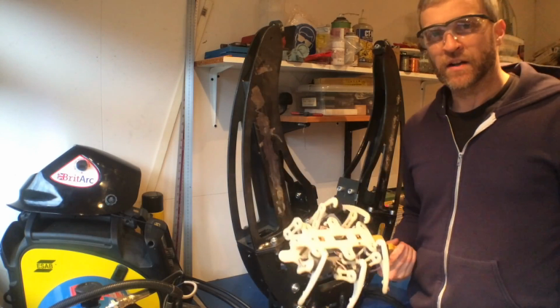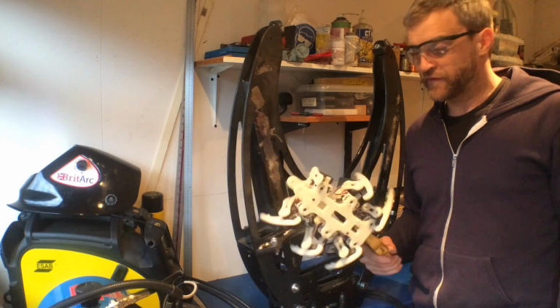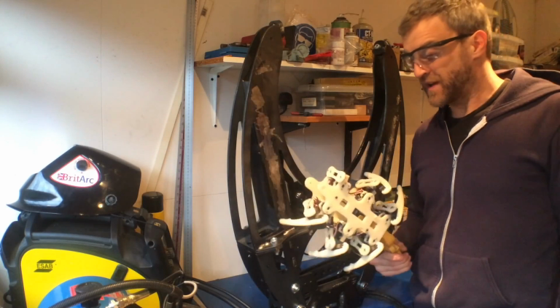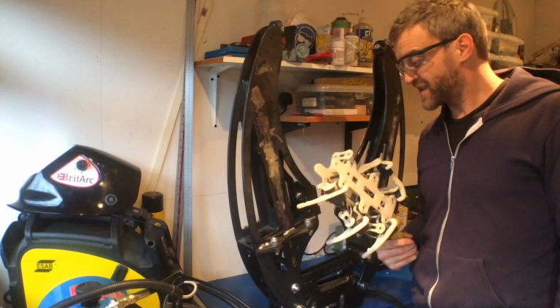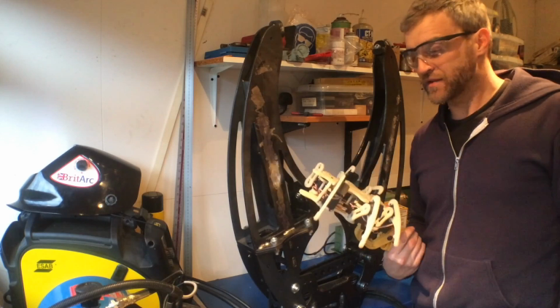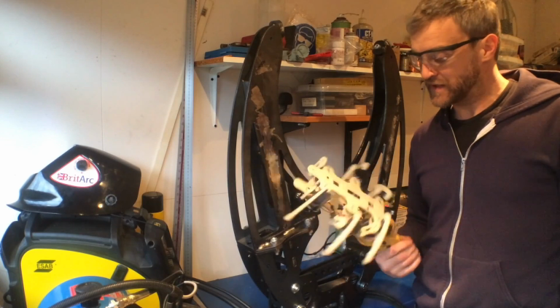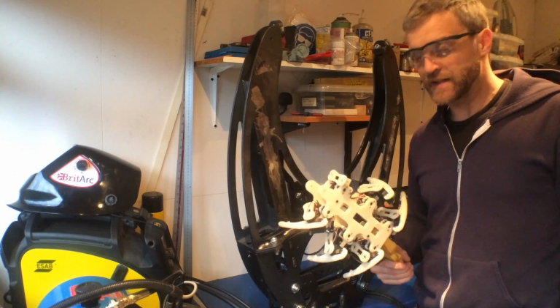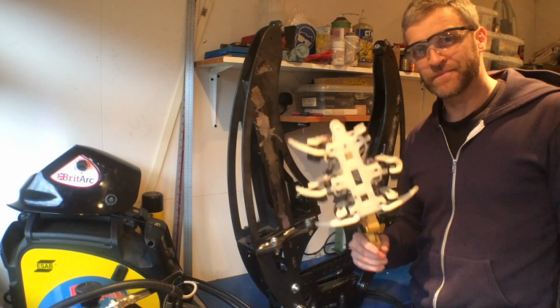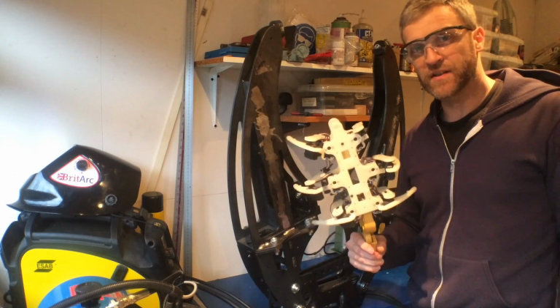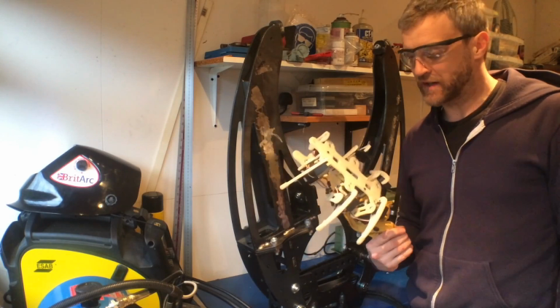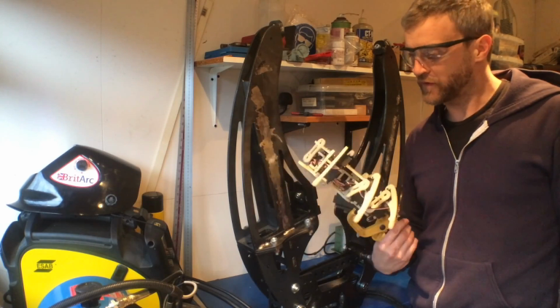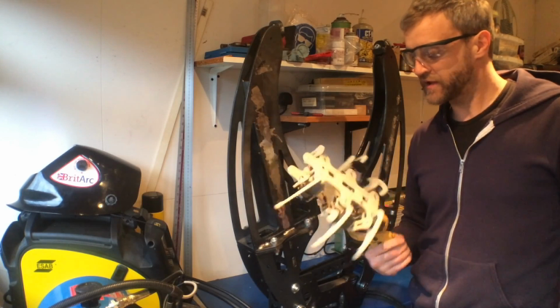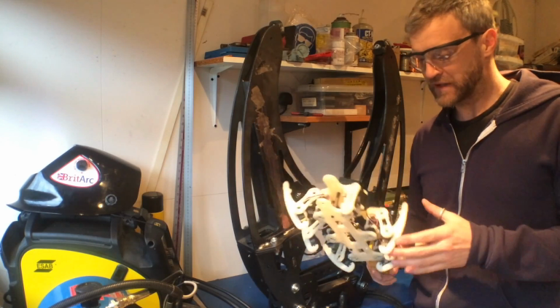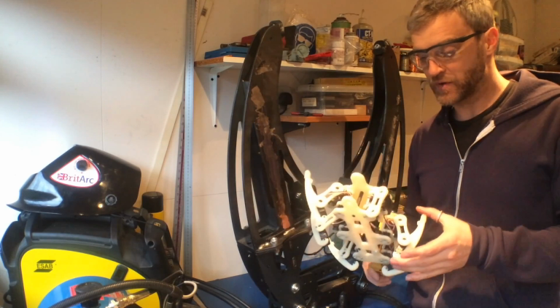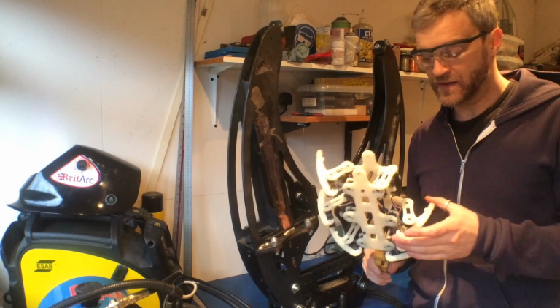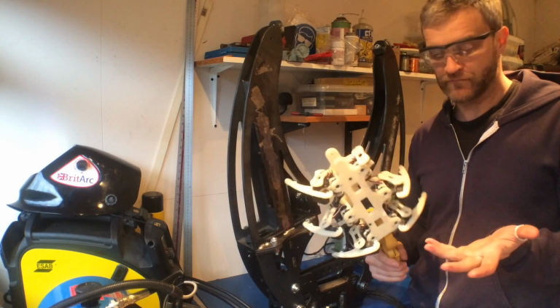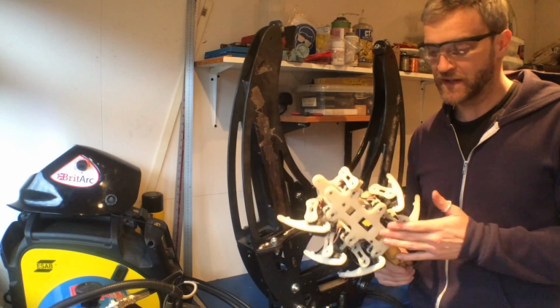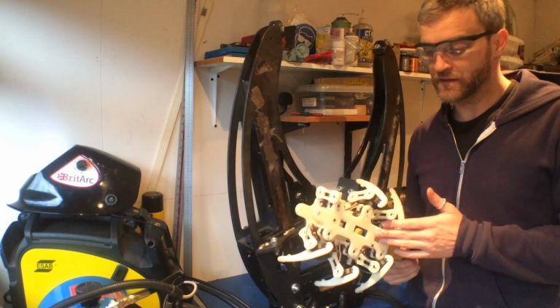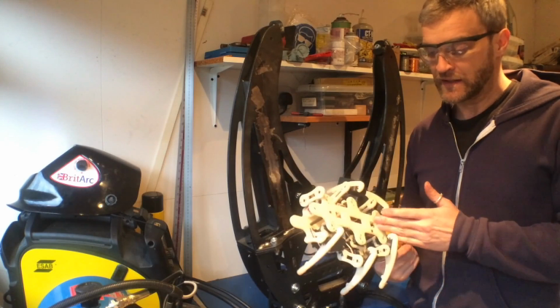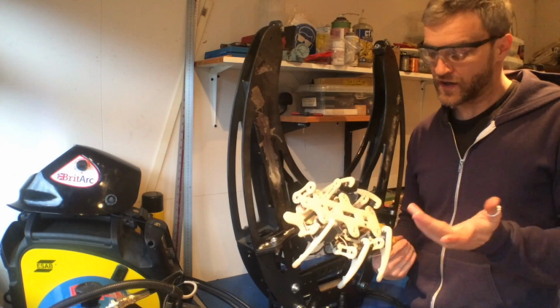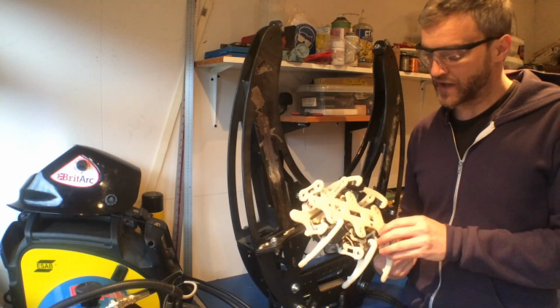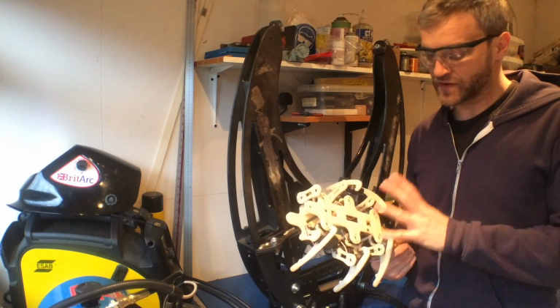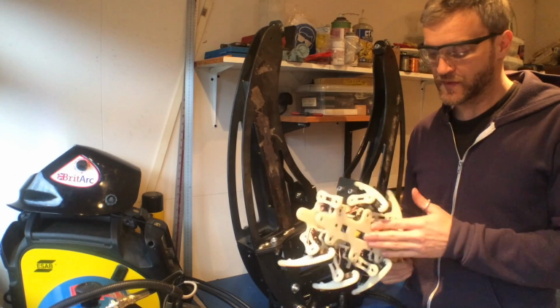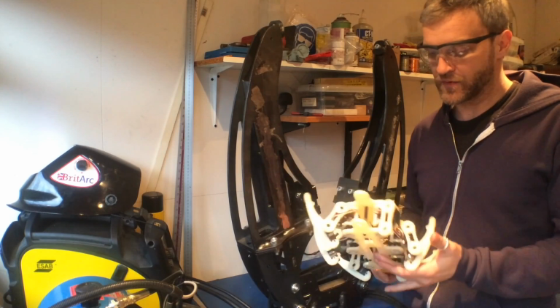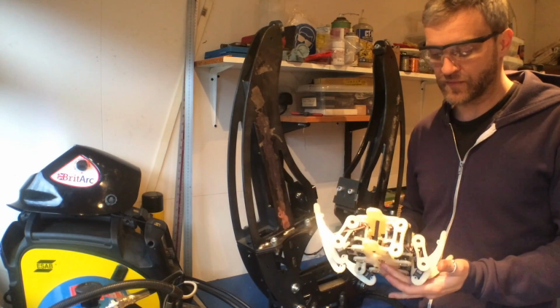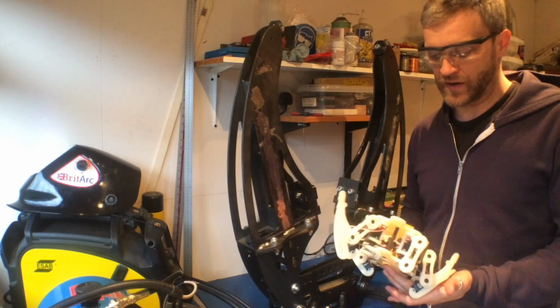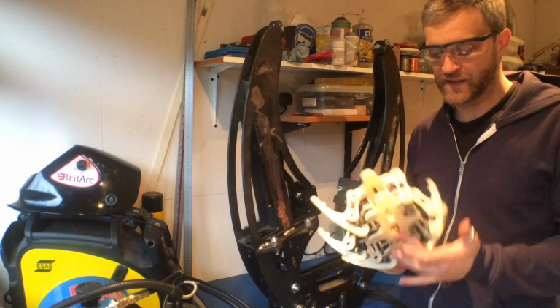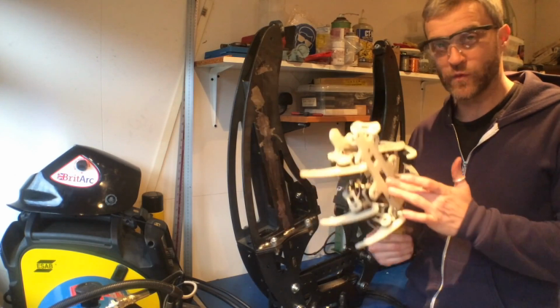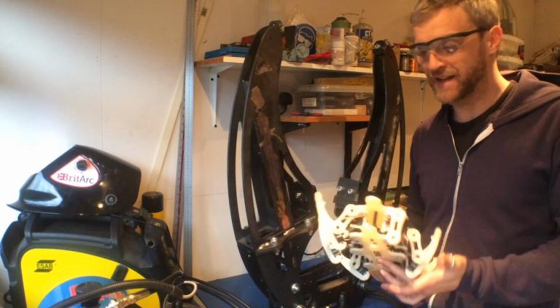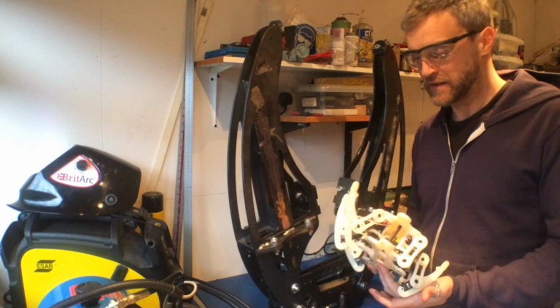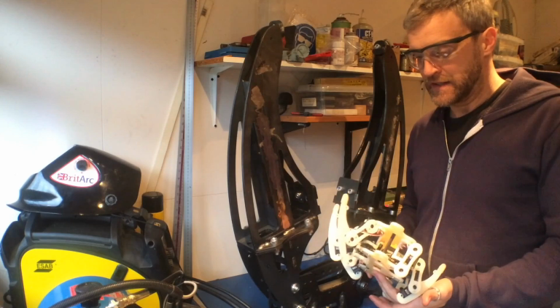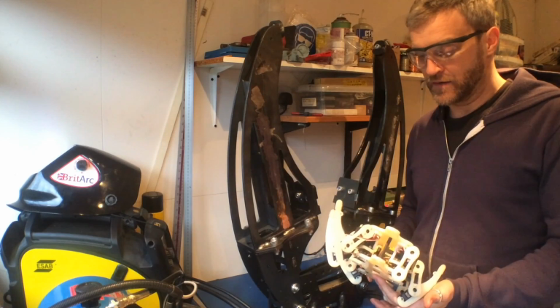I couldn't really finish without putting something in the grippers. This hexapod has been sat on the wall for a long time - it's one I made probably ten years ago. The design was okay but the servos were terrible. It was a predecessor for one of my kits.